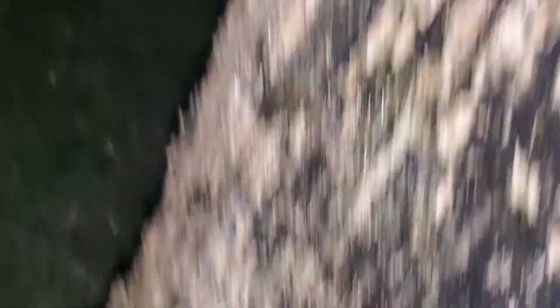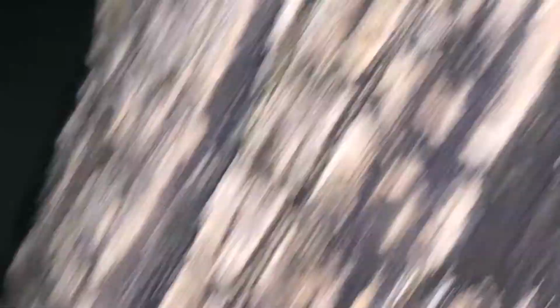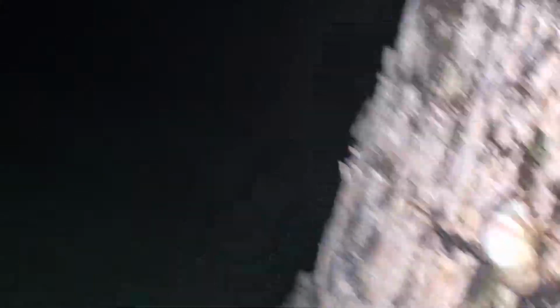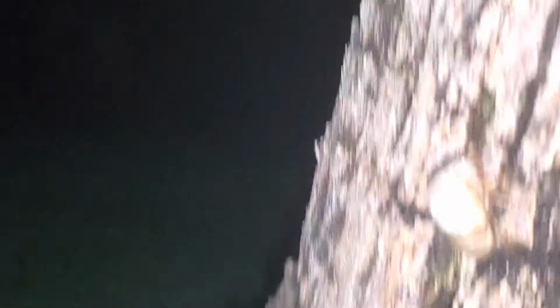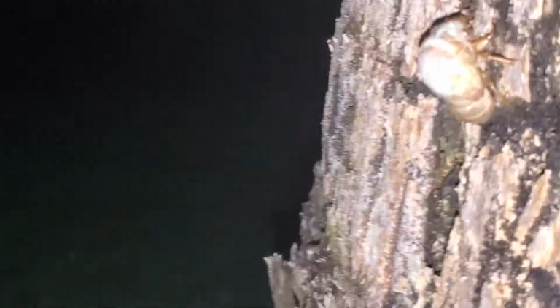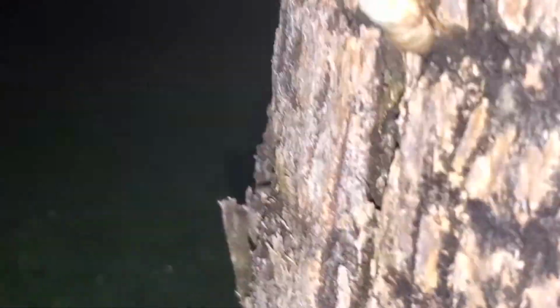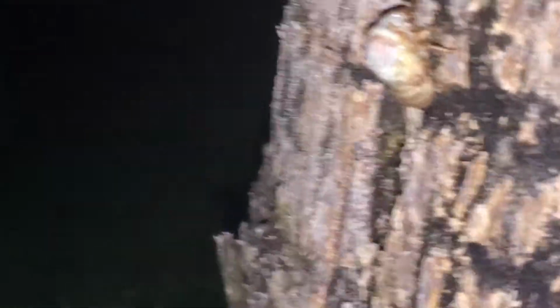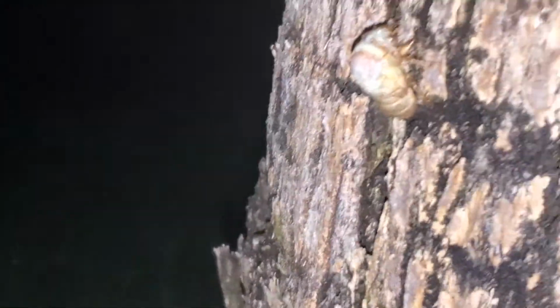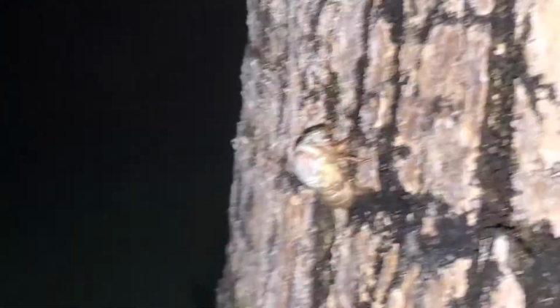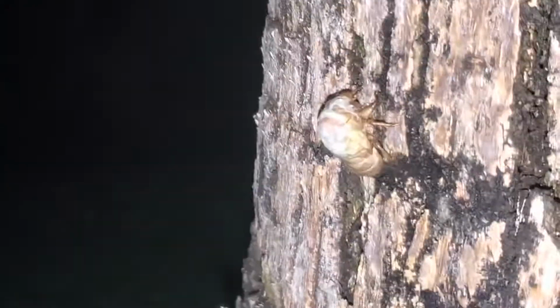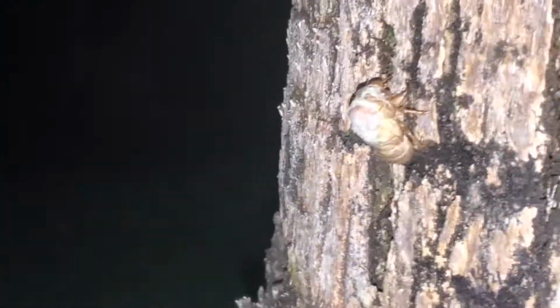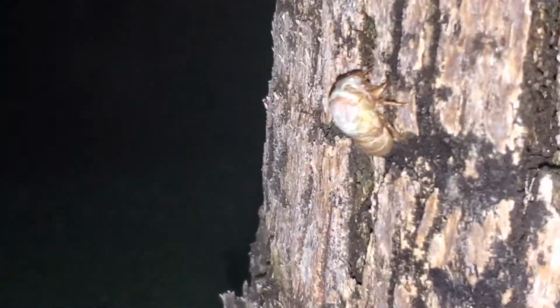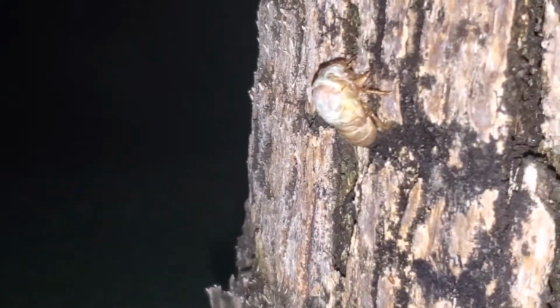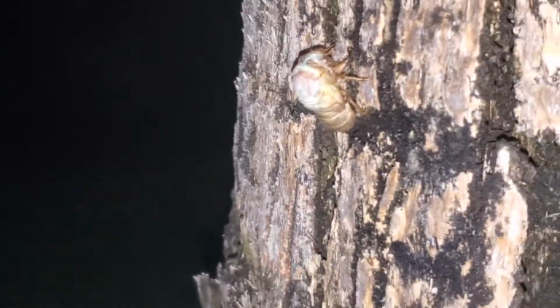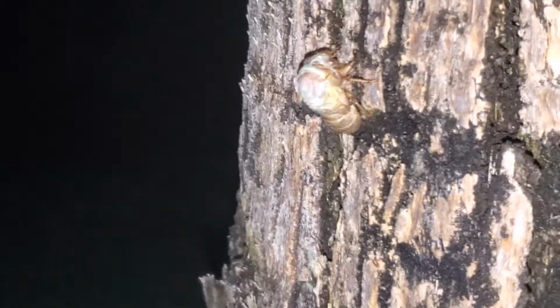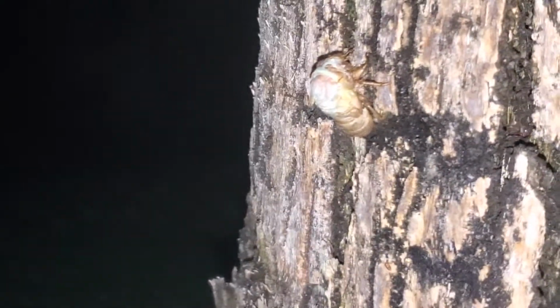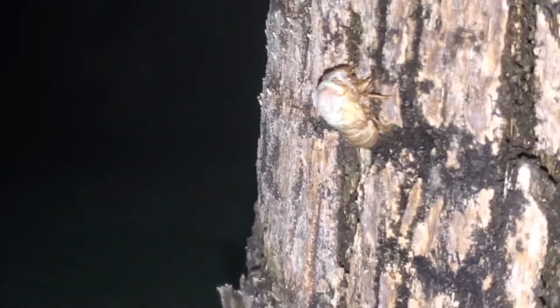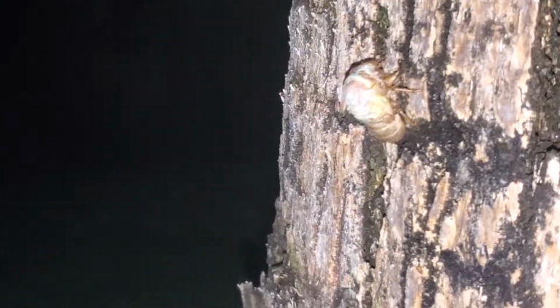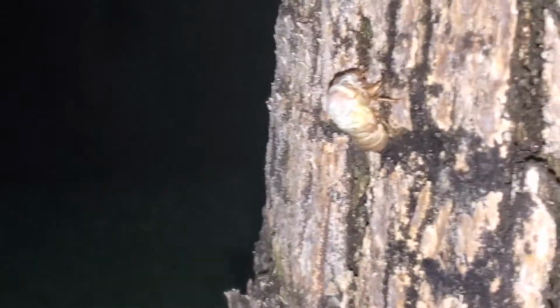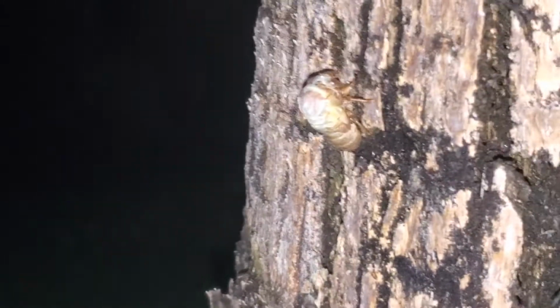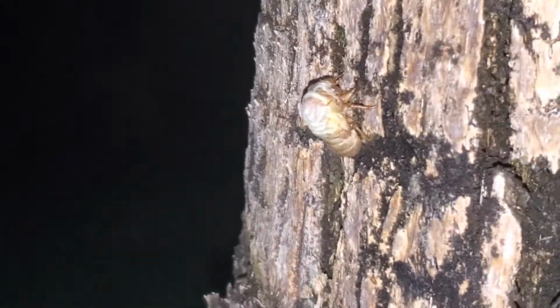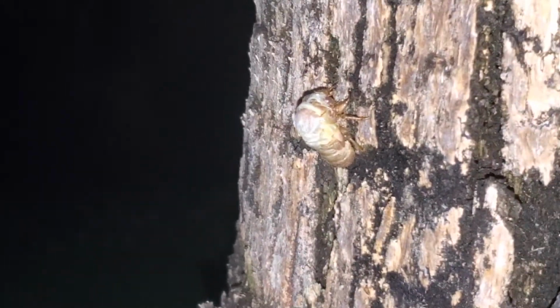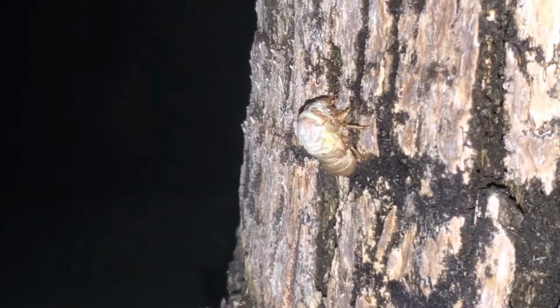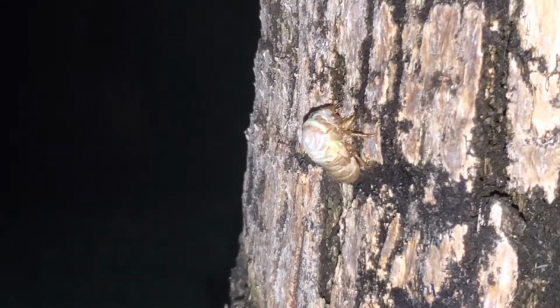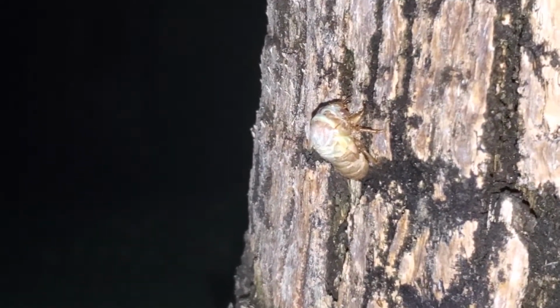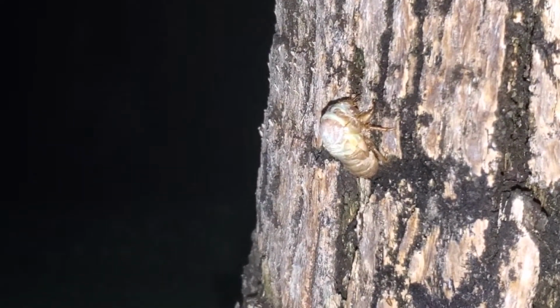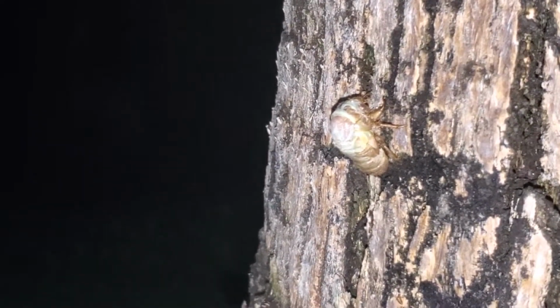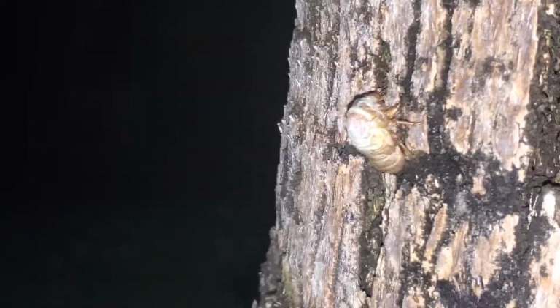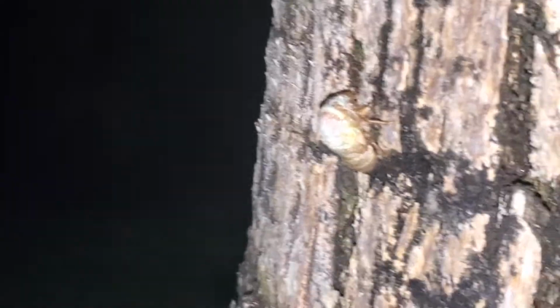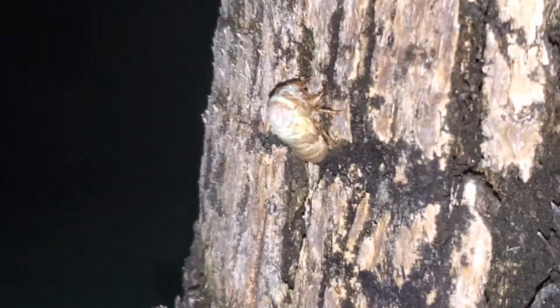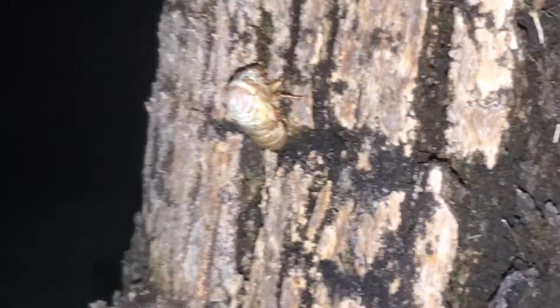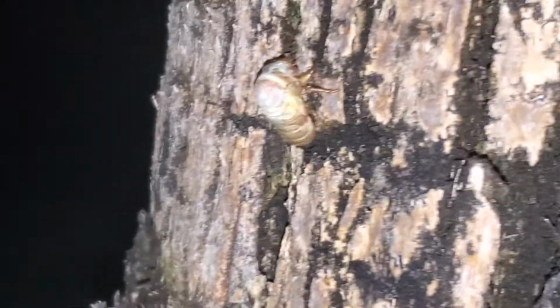Yeah, look at this guy. It's super slow how they bust out, but he is busting out, man. He is like the Hulk of bugs. He is like Cicada Molting.